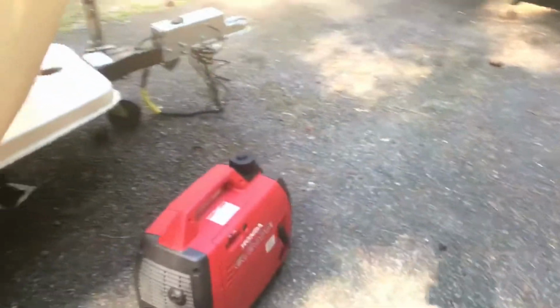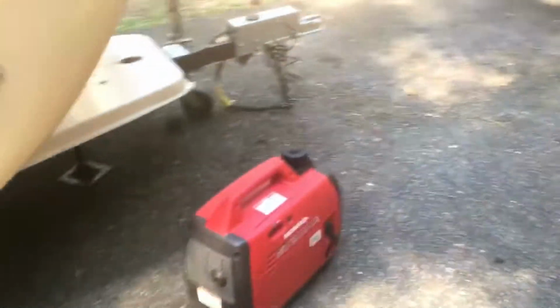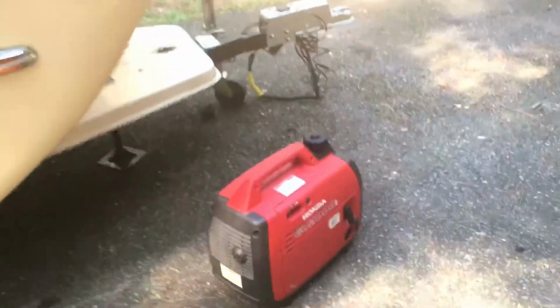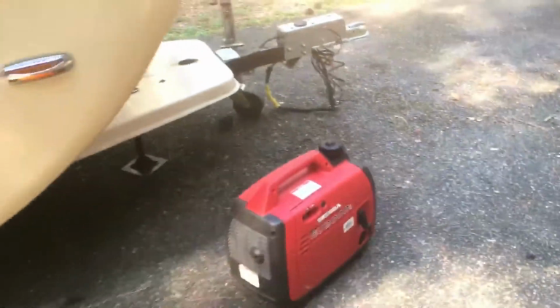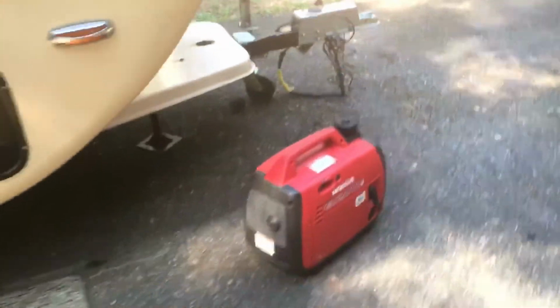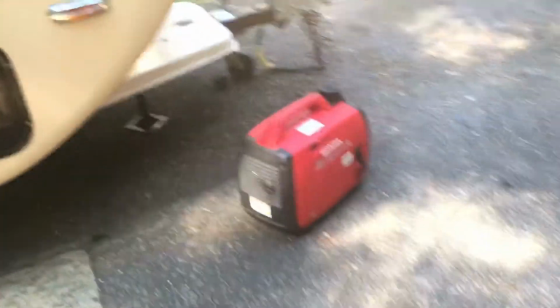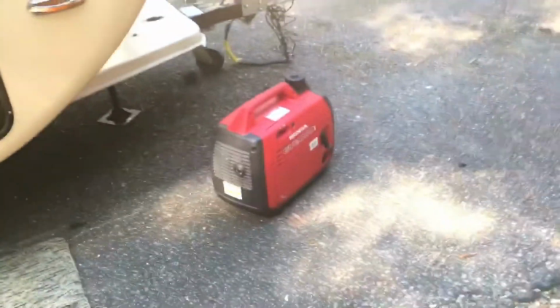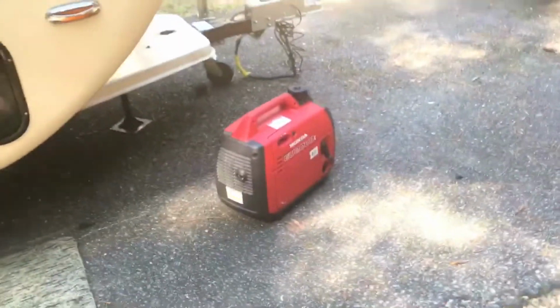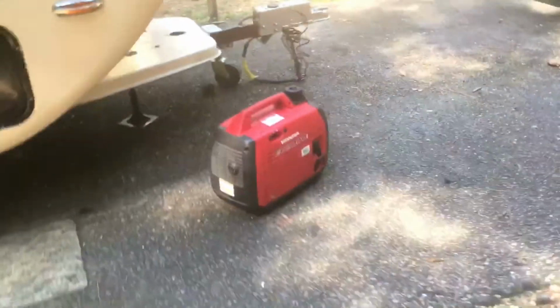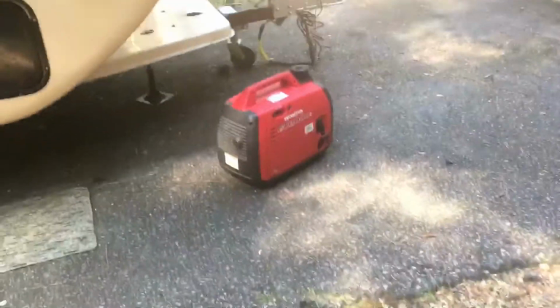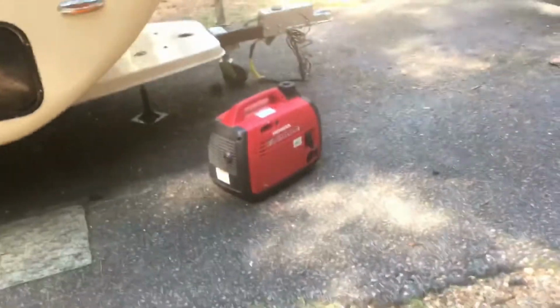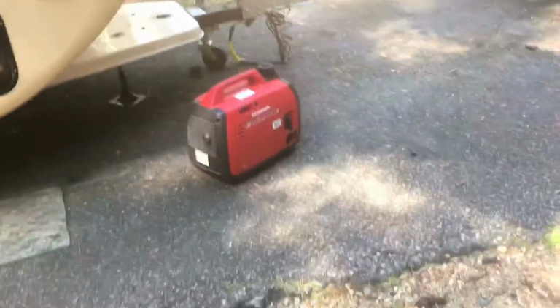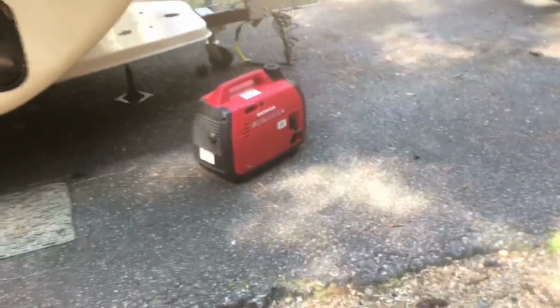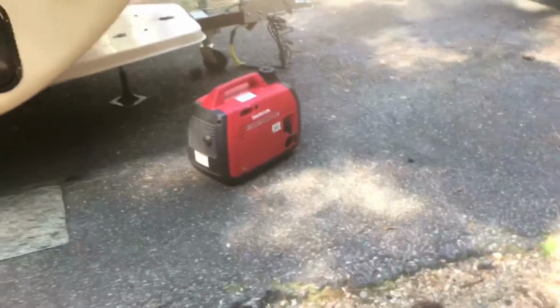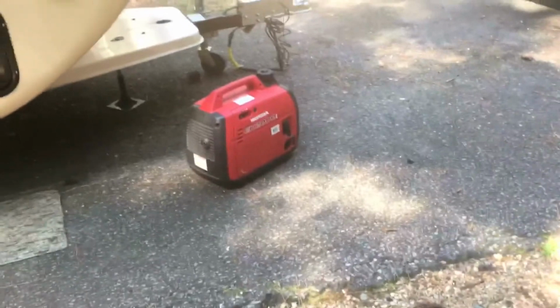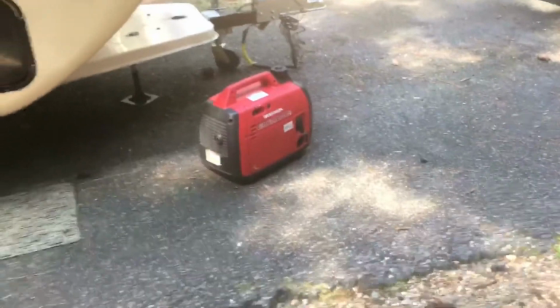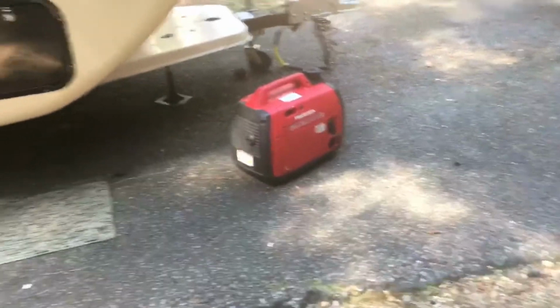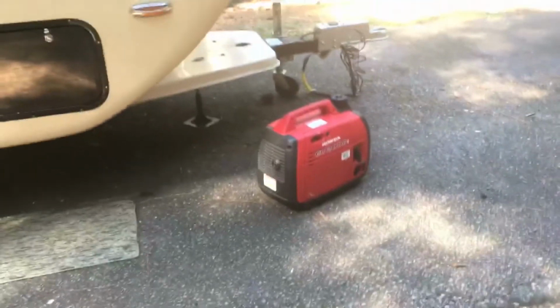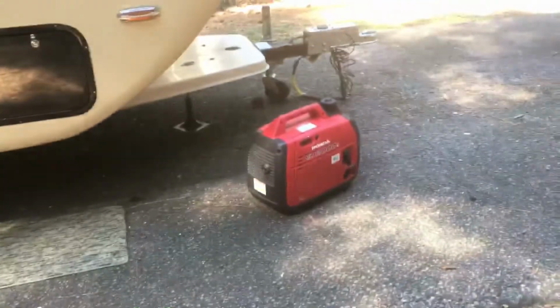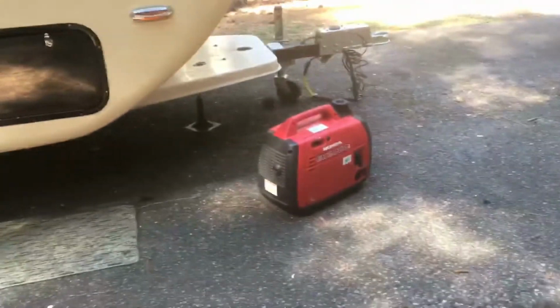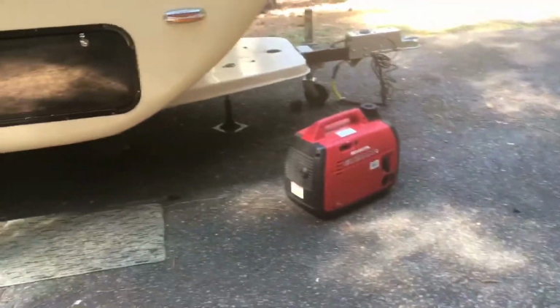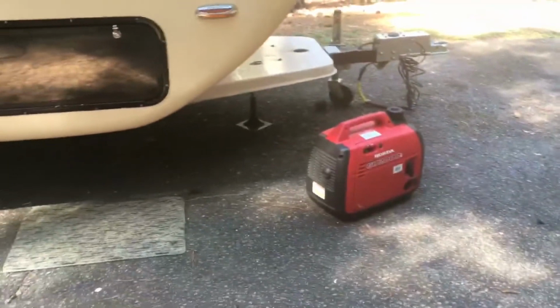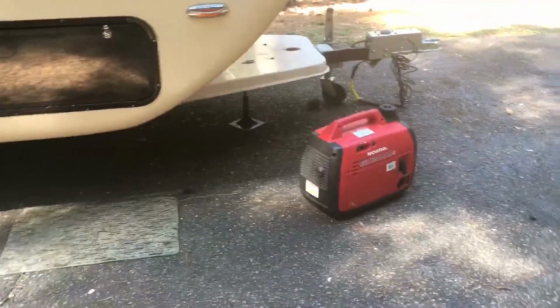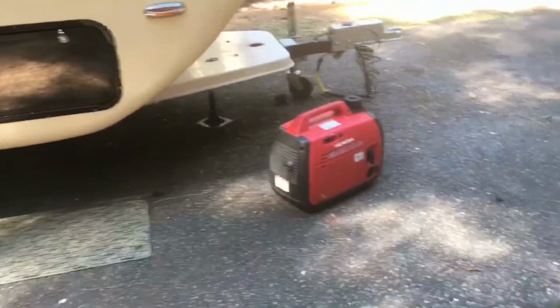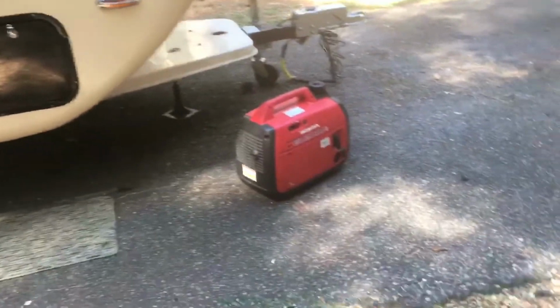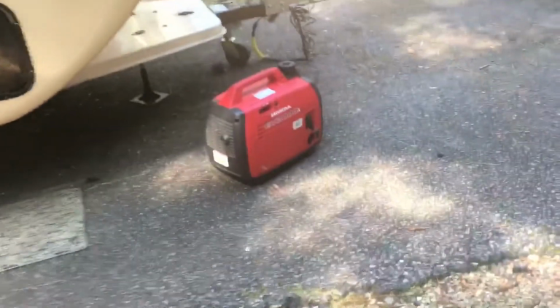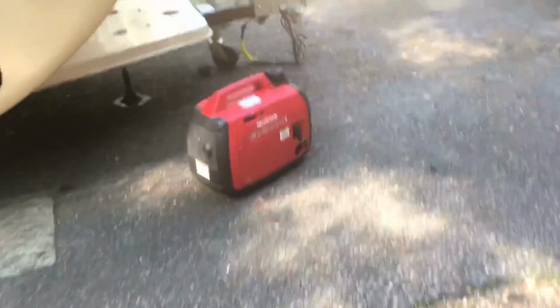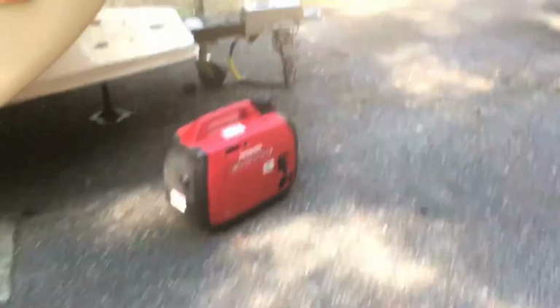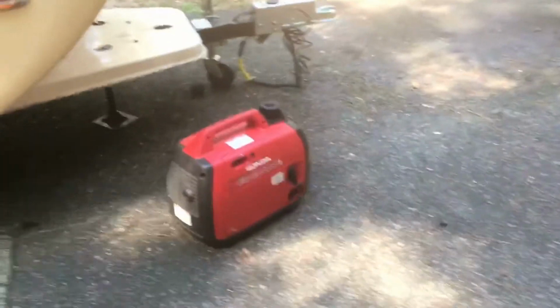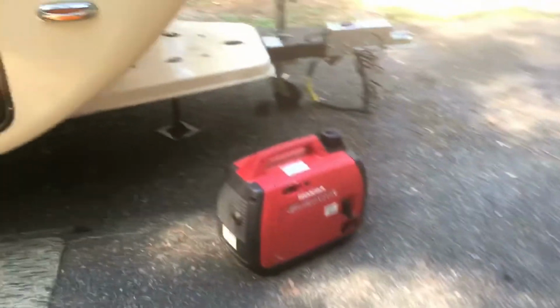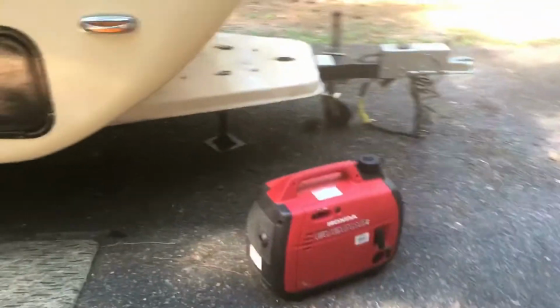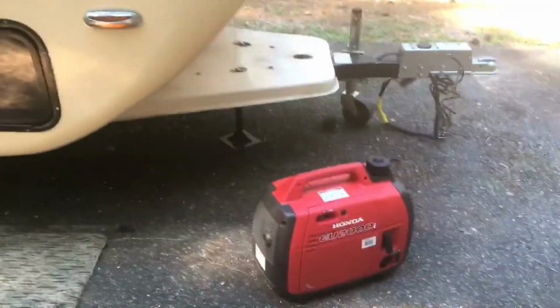The generator's been good and reliable. I've used it for other stuff other than the Snoozy. So there you go.